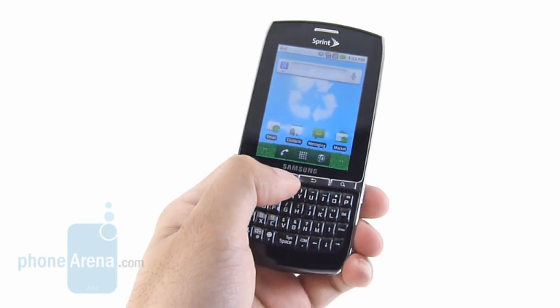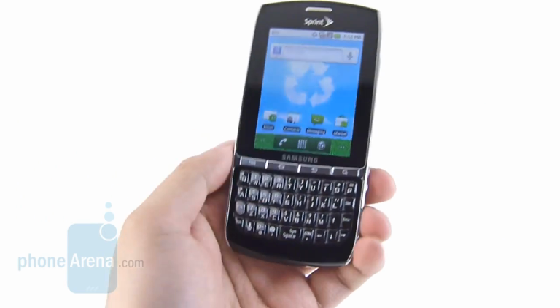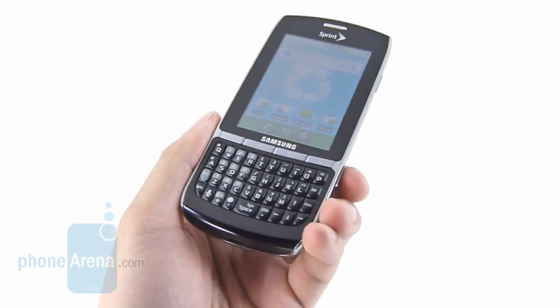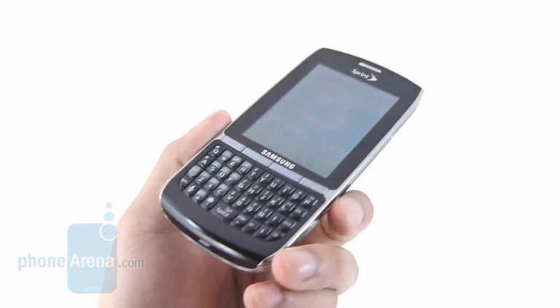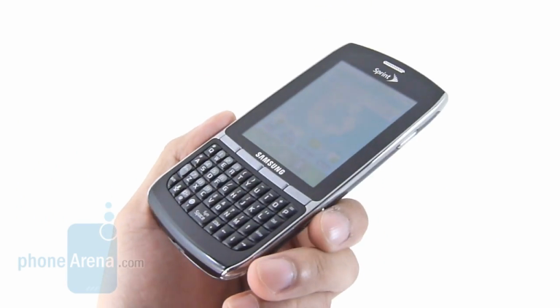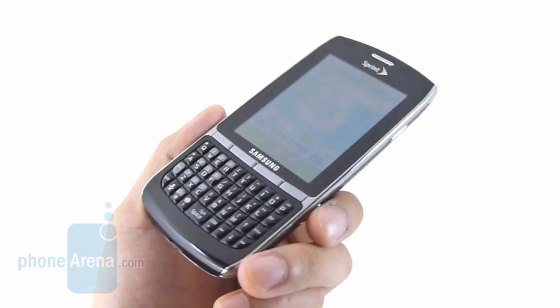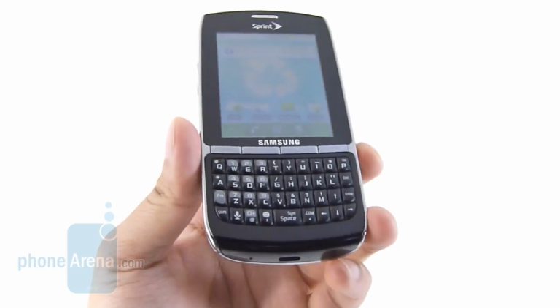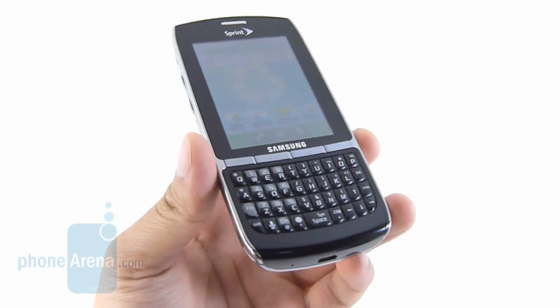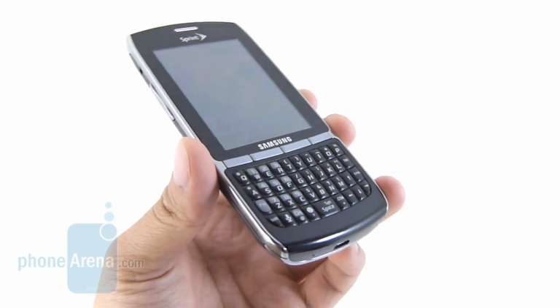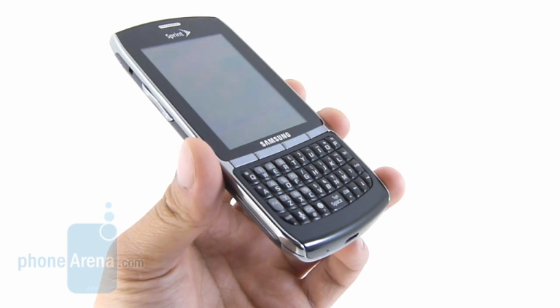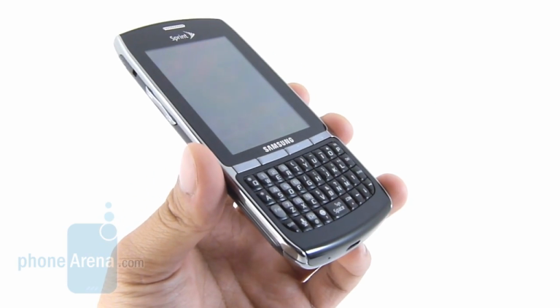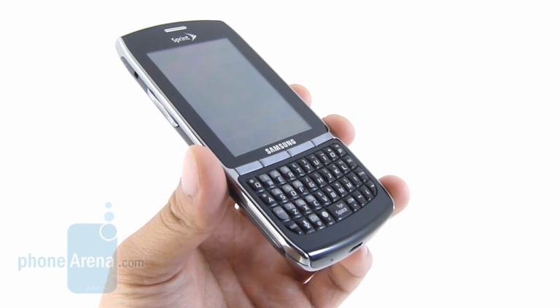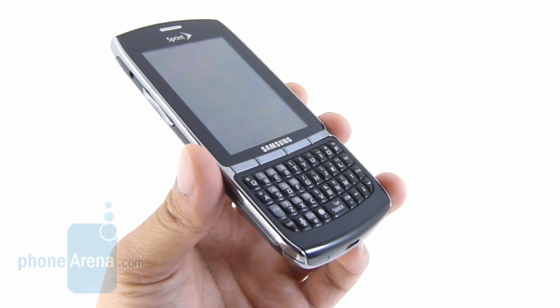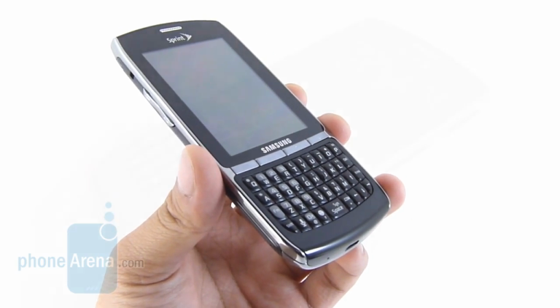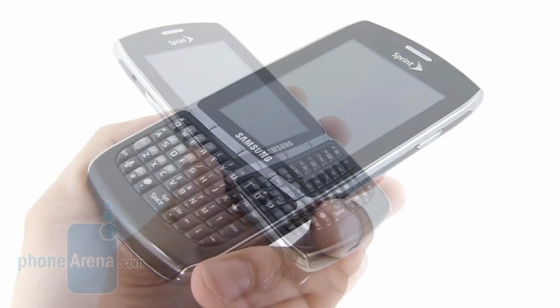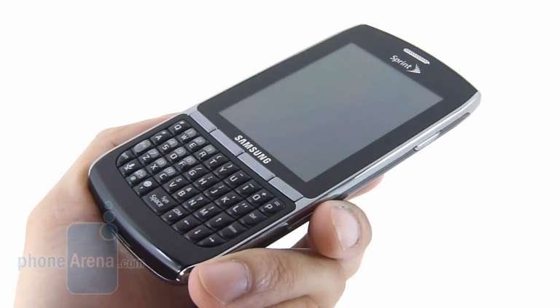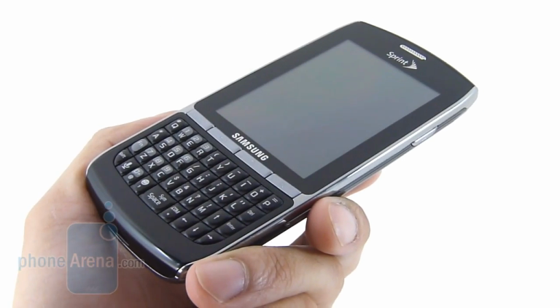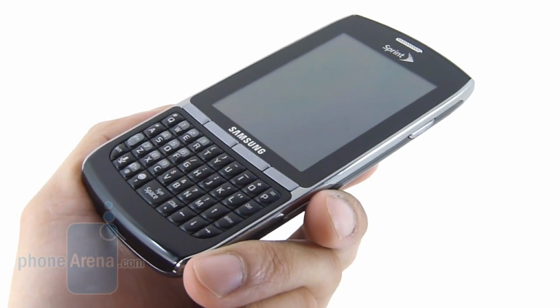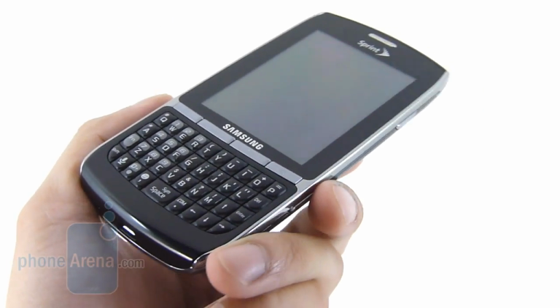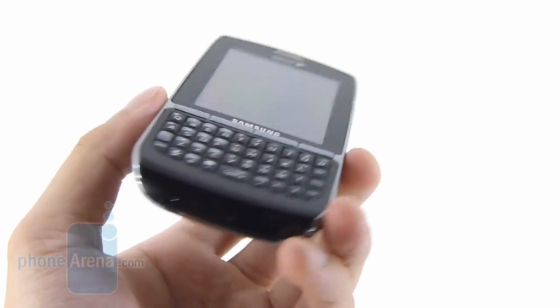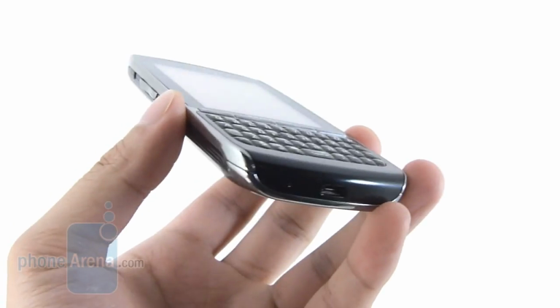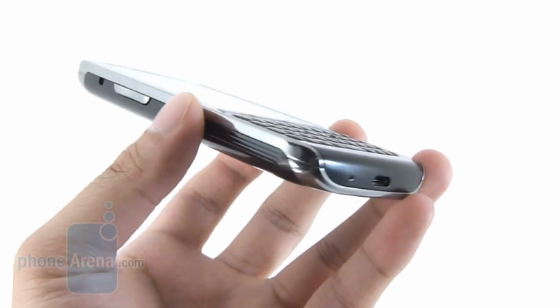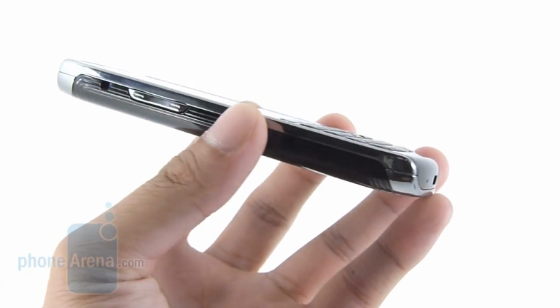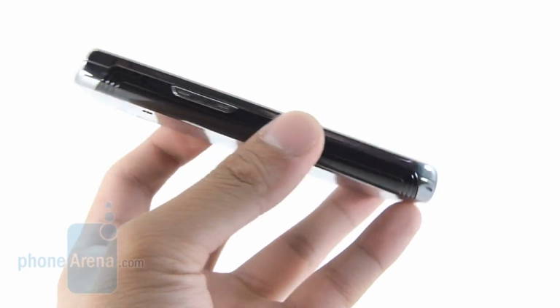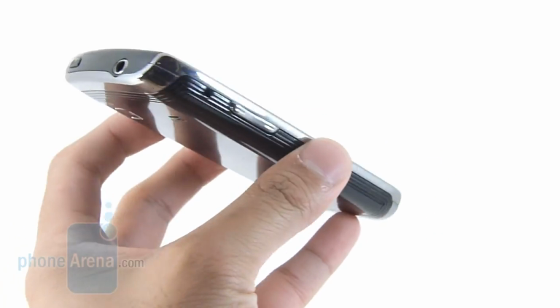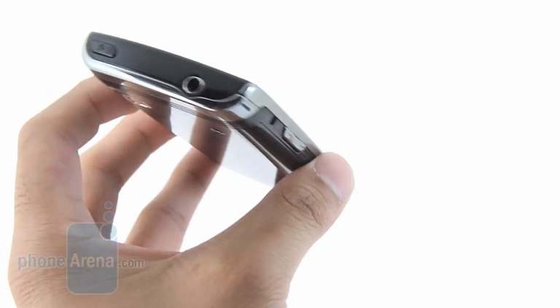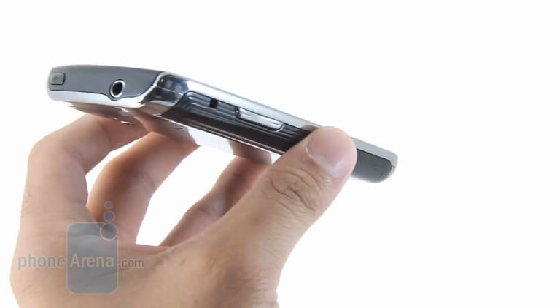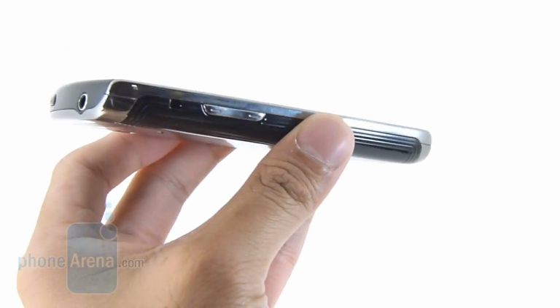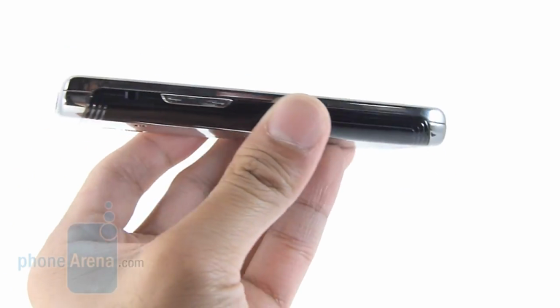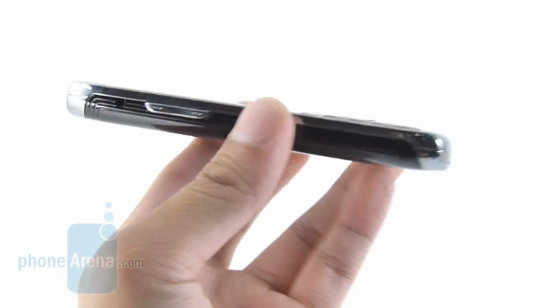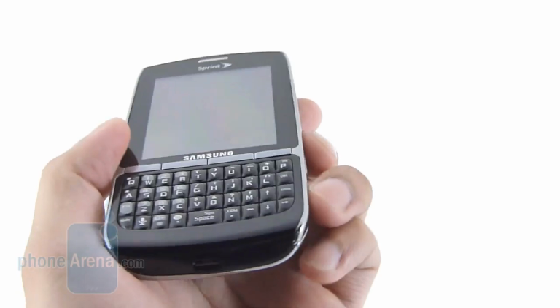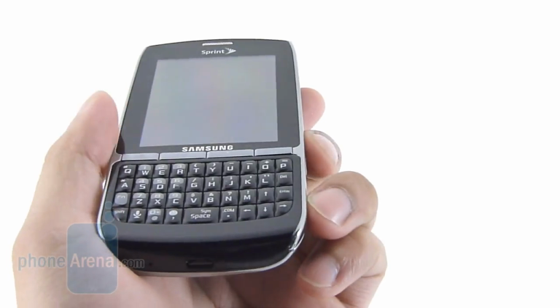The other unique thing about it is that it's one of the few devices to support a portrait-style QWERTY form factor. Surprisingly, the Replenish is a pretty hefty device when we compare it to some other devices packing landscape-style QWERTY keyboards.